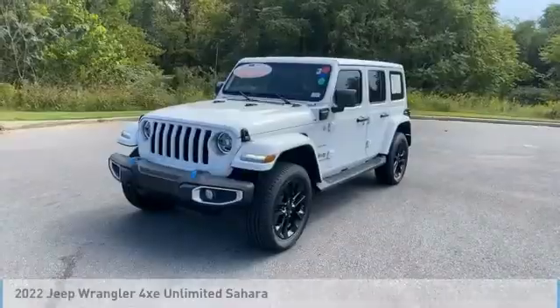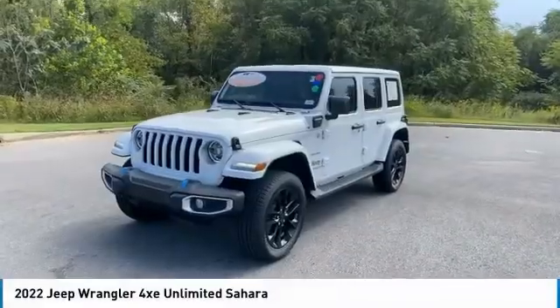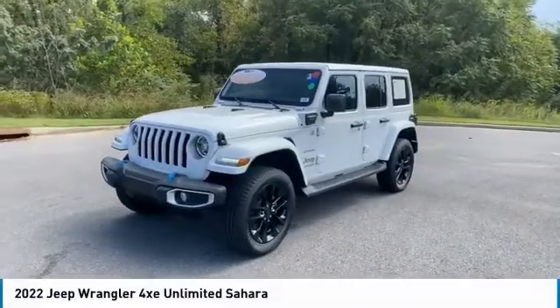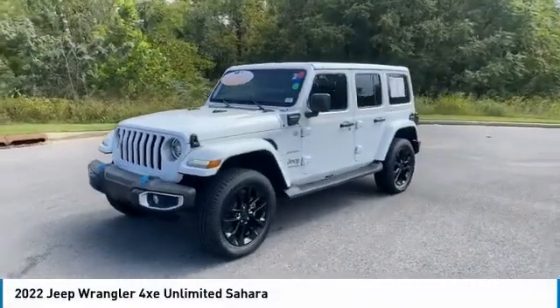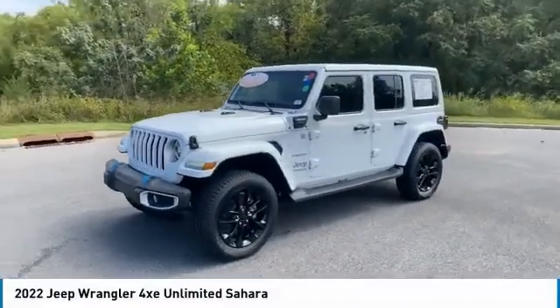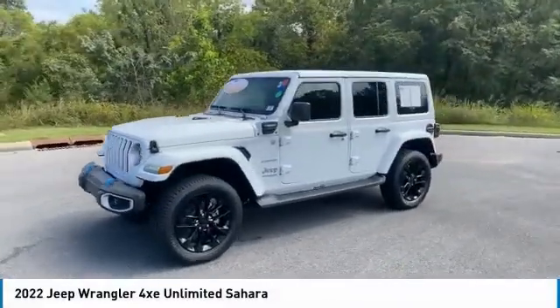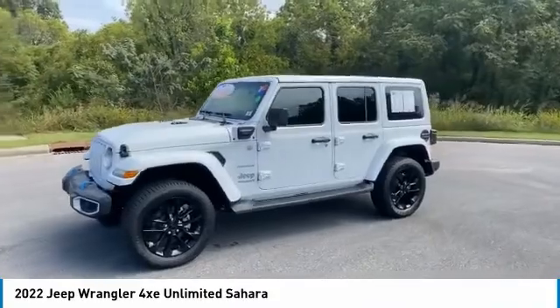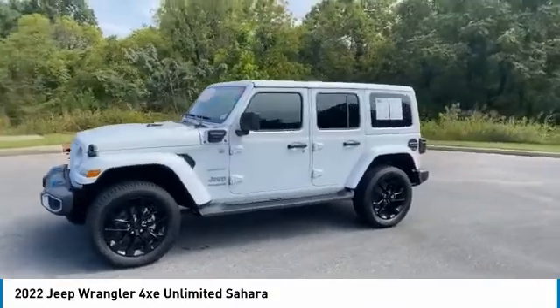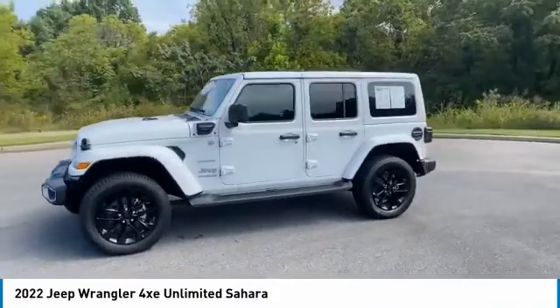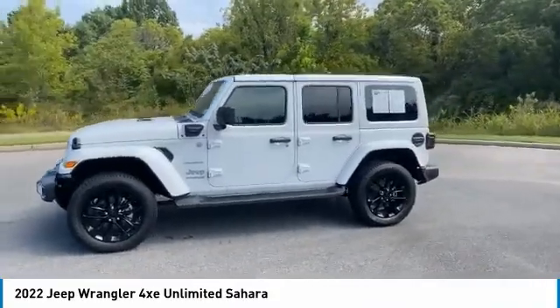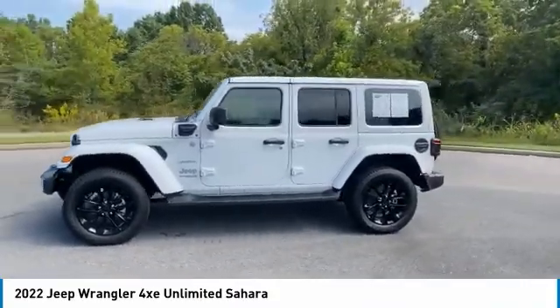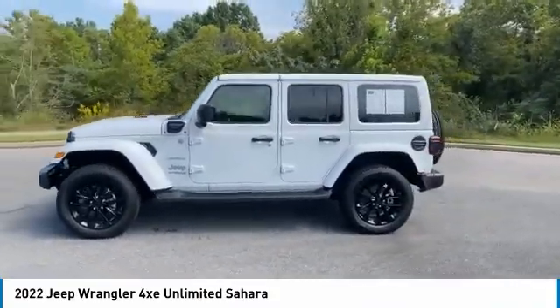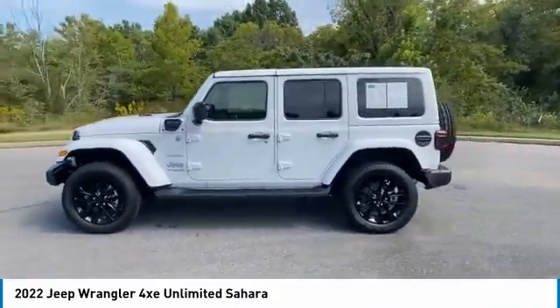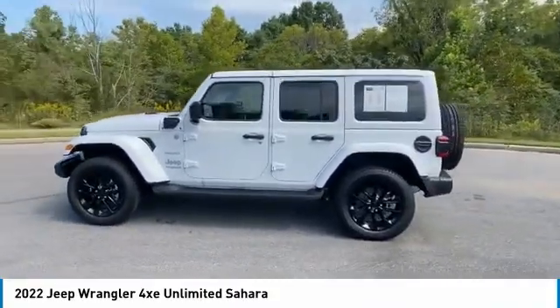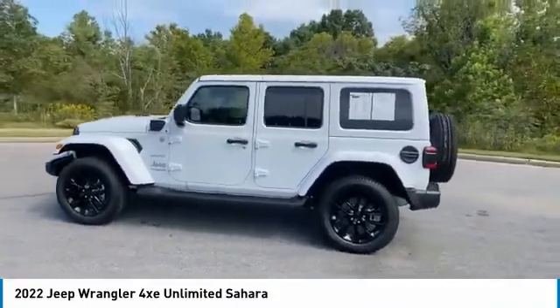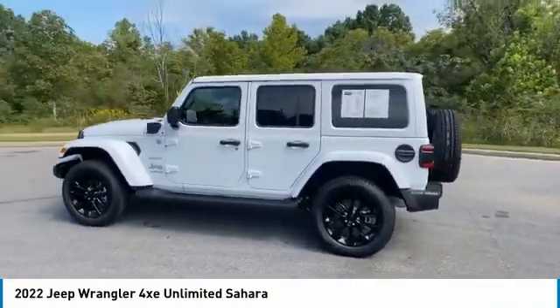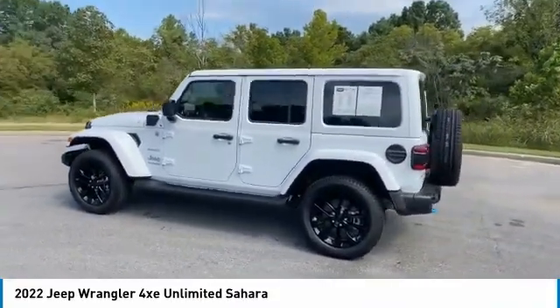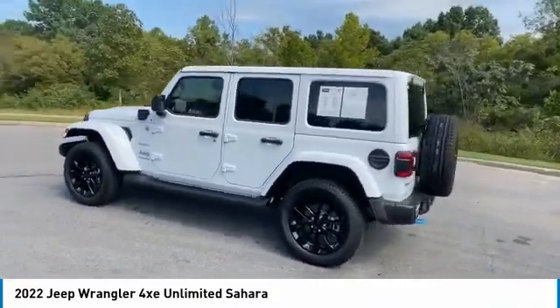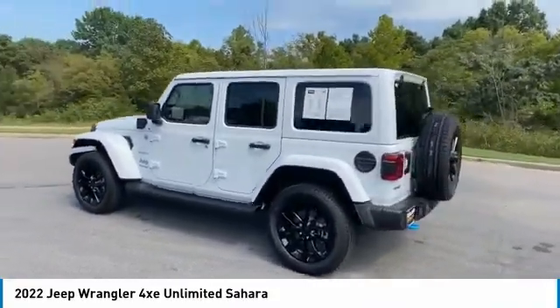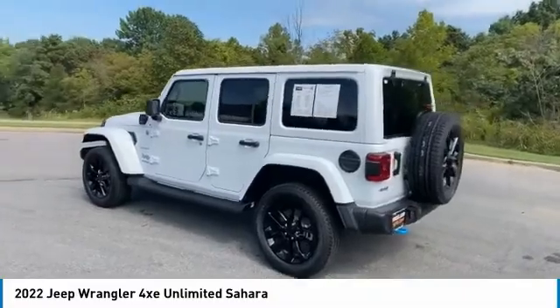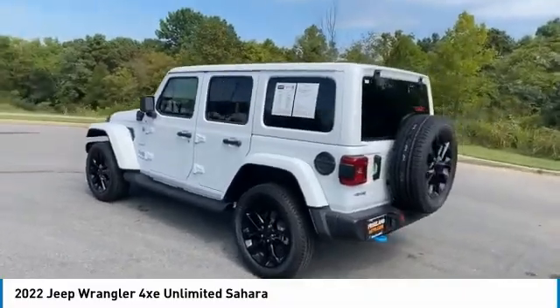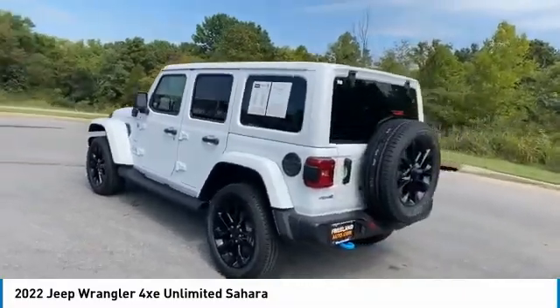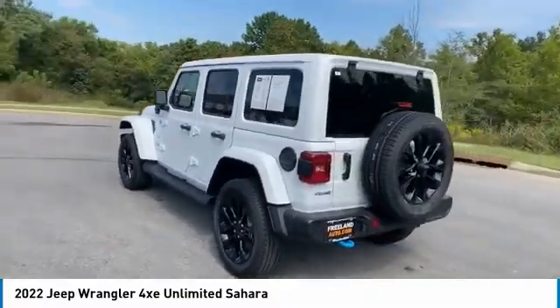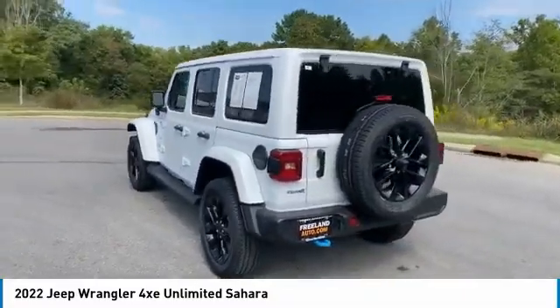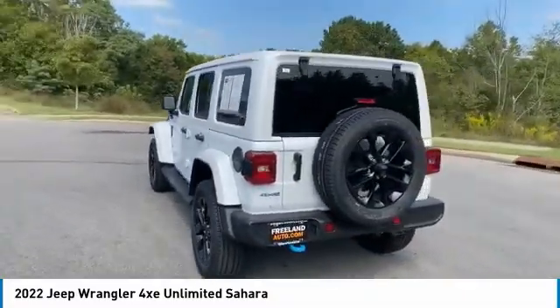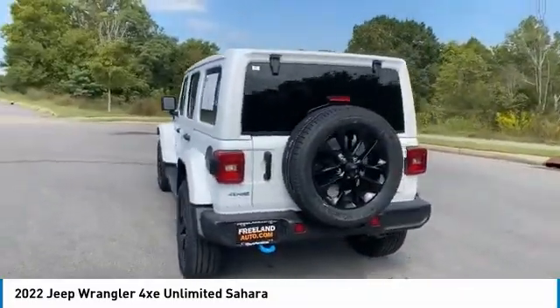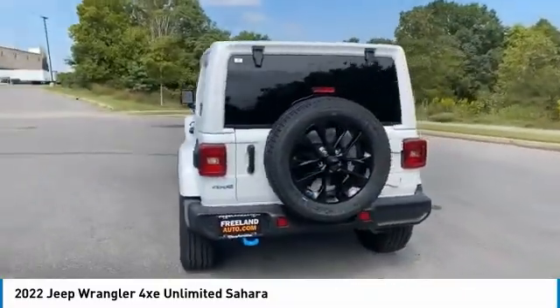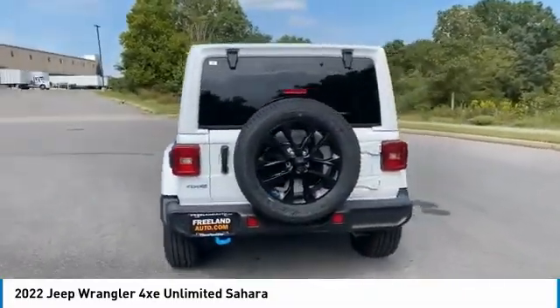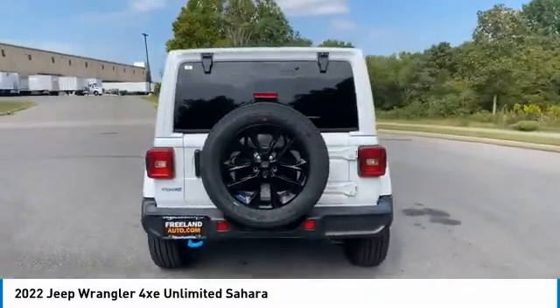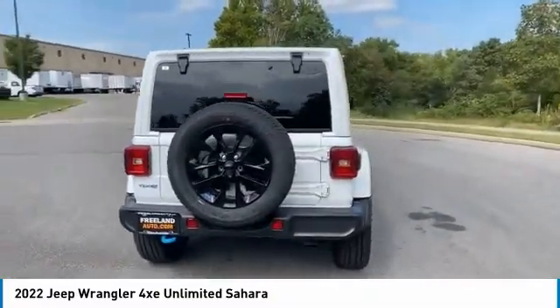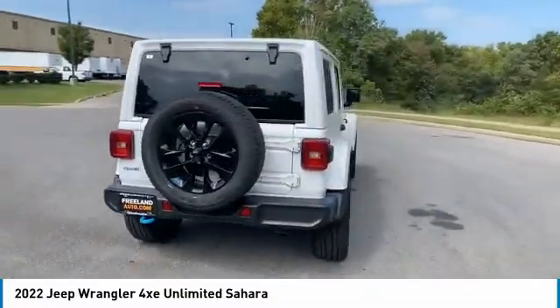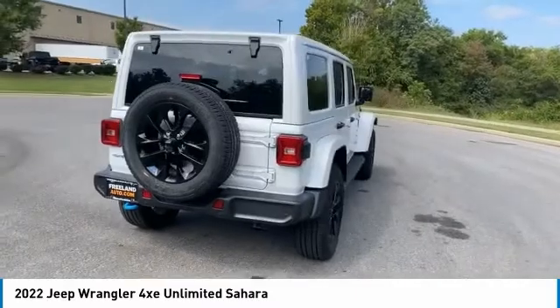Don't miss this great vehicle. It's equipped with great features. You want to take this vehicle home? Make a great choice today. Visit the dealership today and see this vehicle firsthand. Here are some of this vehicle's great options.